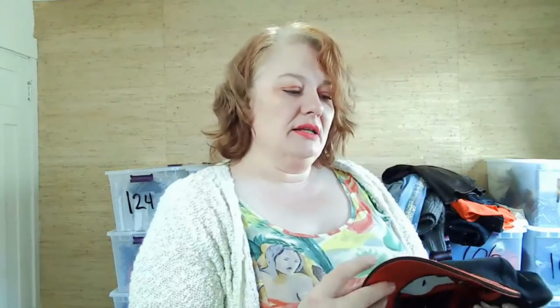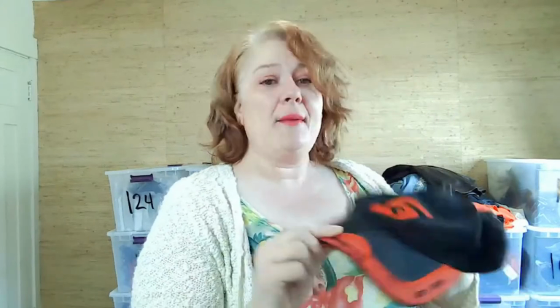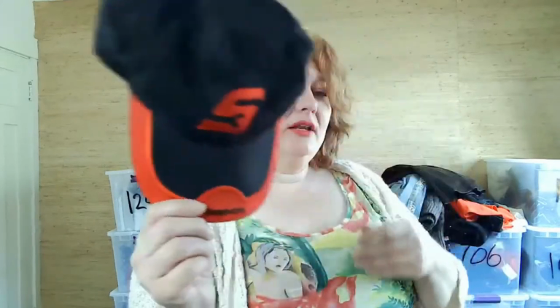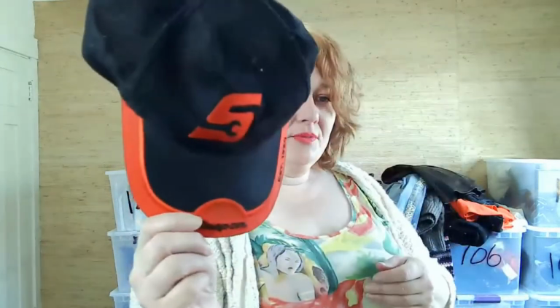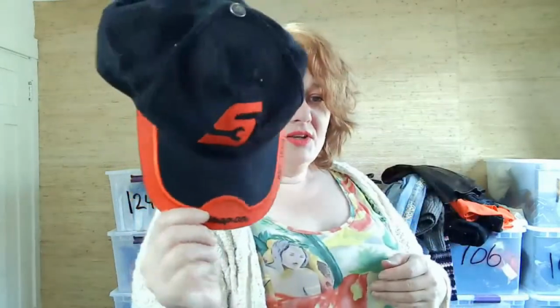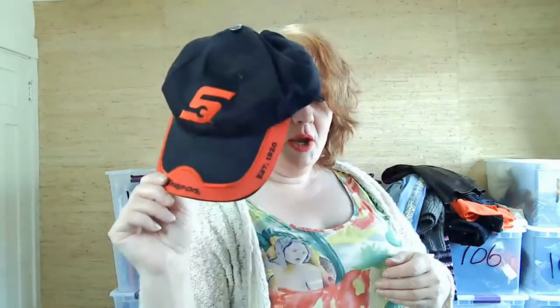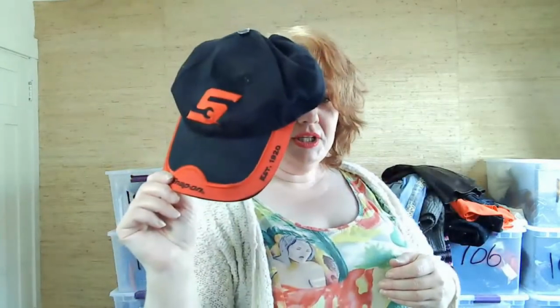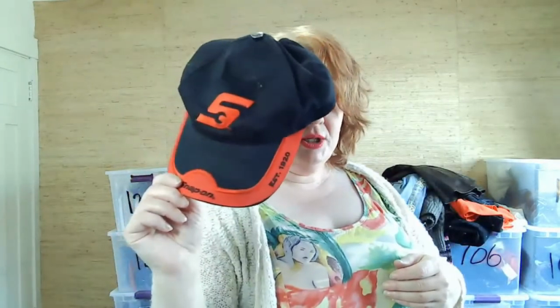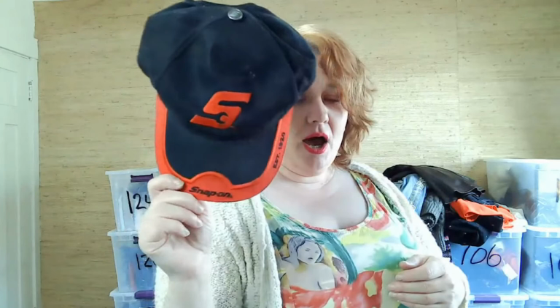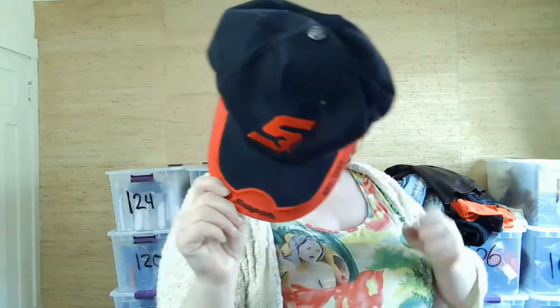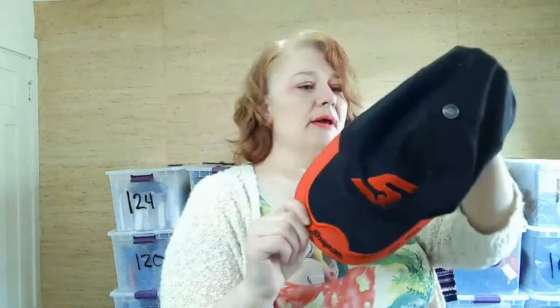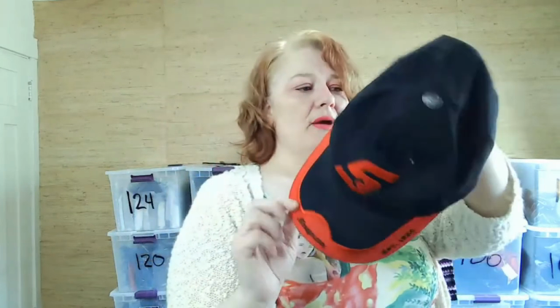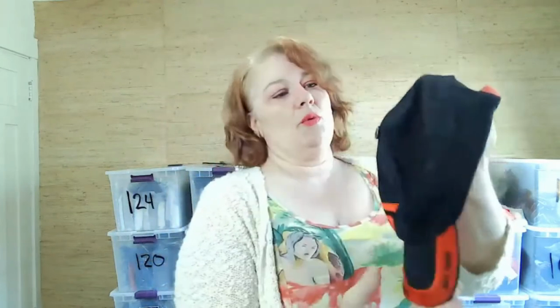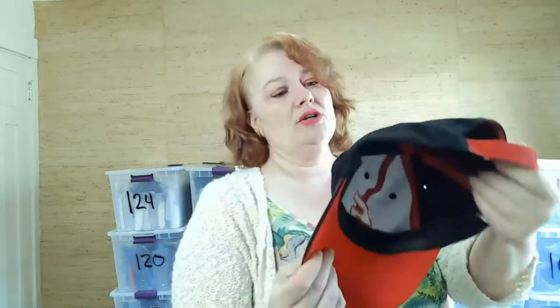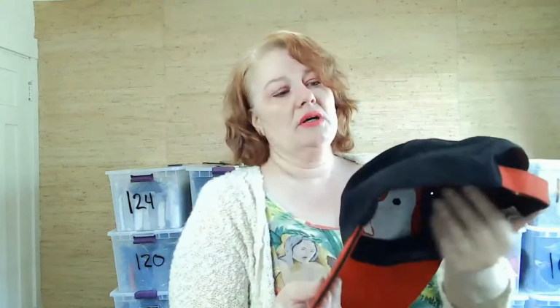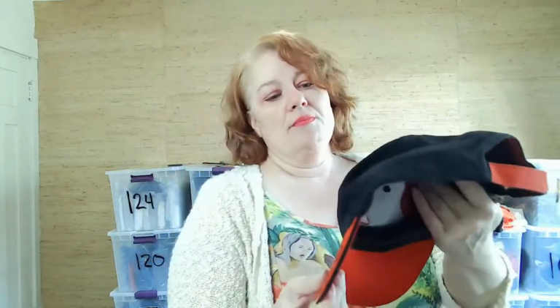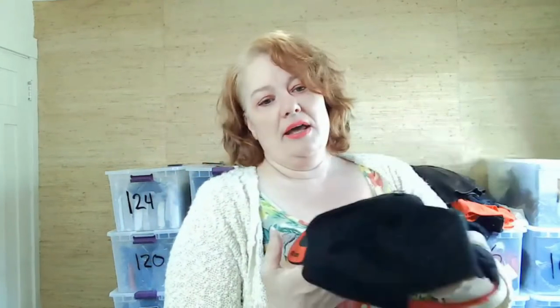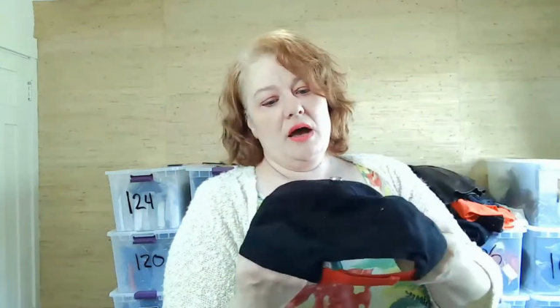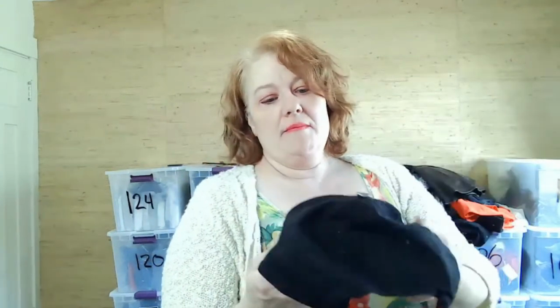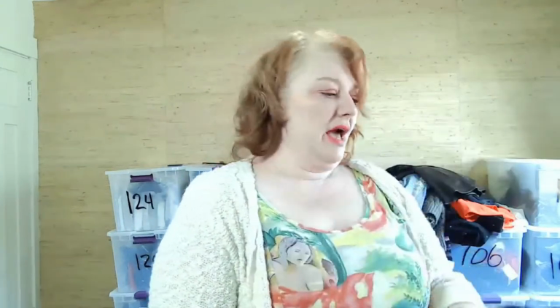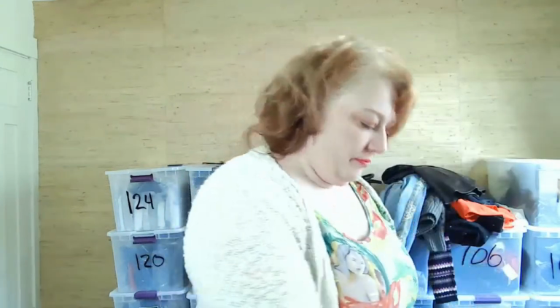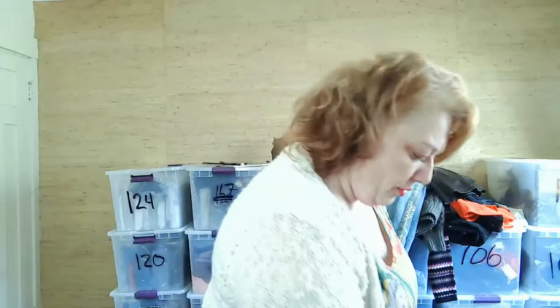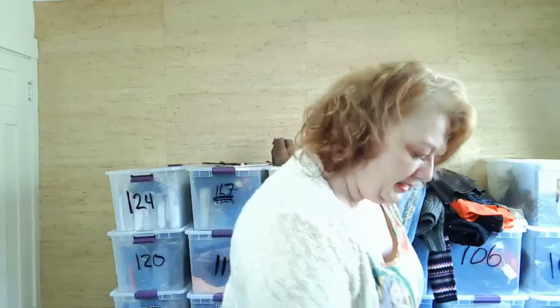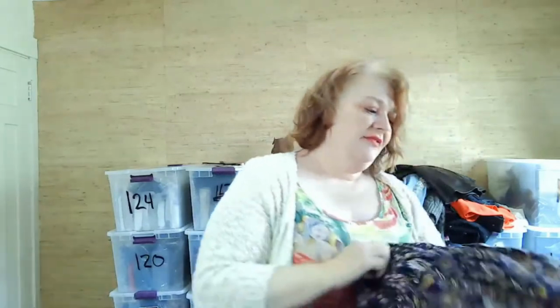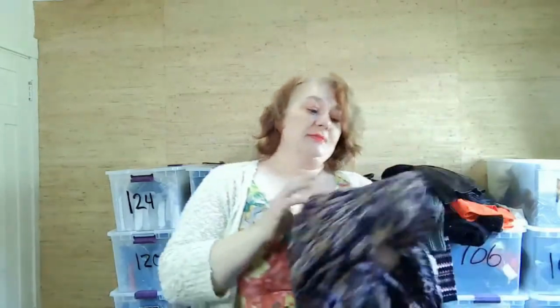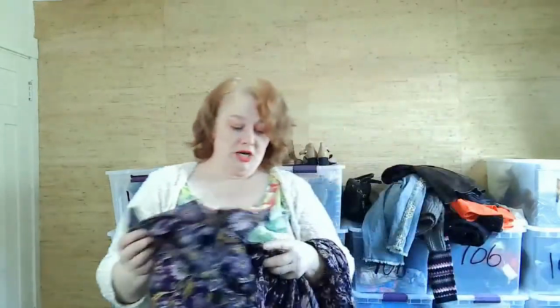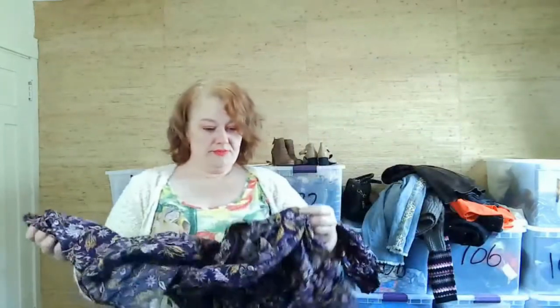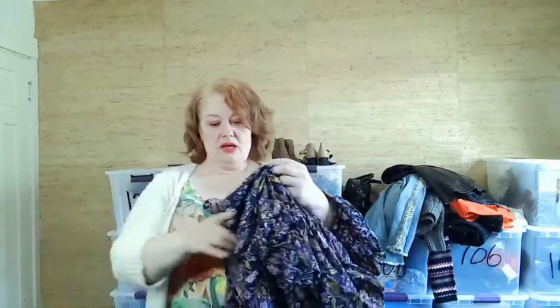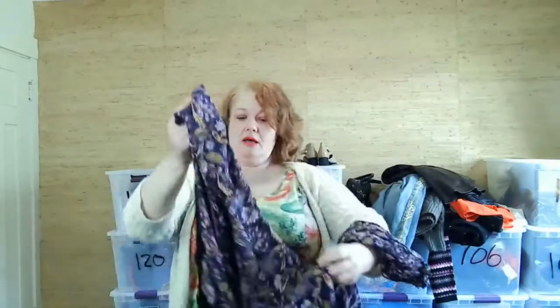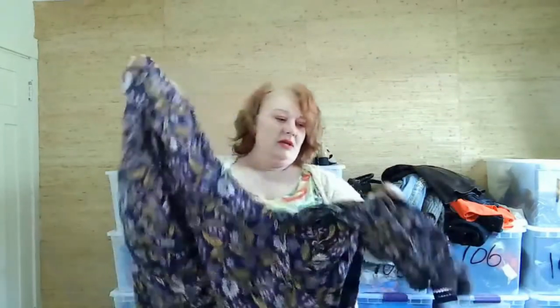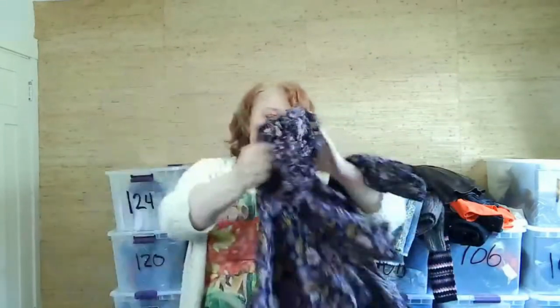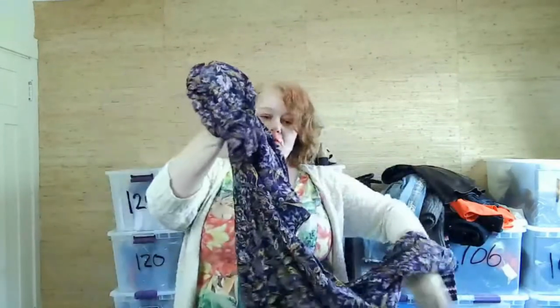I picked up a Snap-on hat — this used to be a really good hat to pick up. It needs to be washed or at least brushed. Also grabbed a Universal Thread top from Target — I got this to try on and might keep it if it fits me.